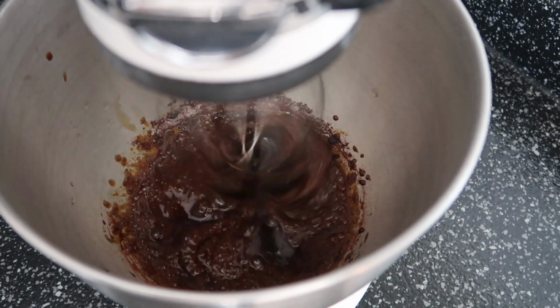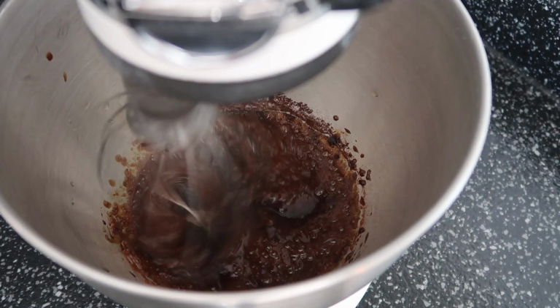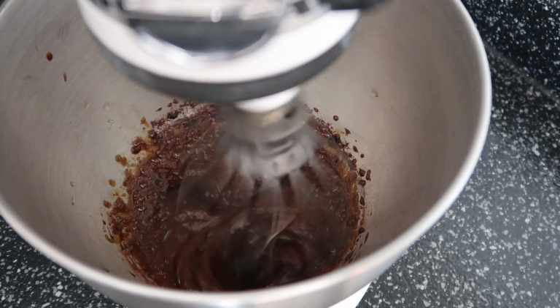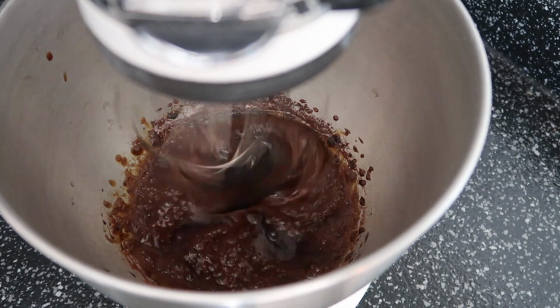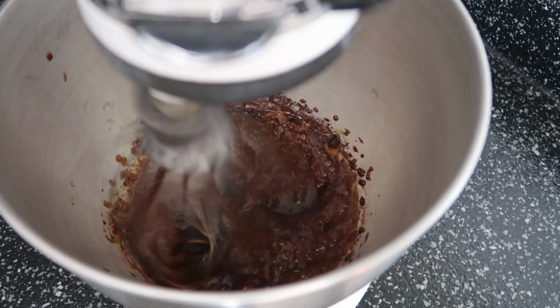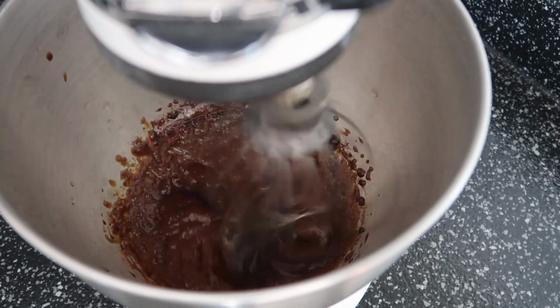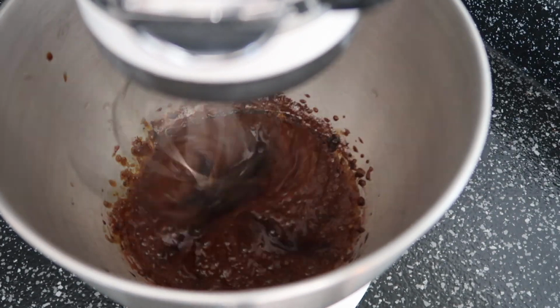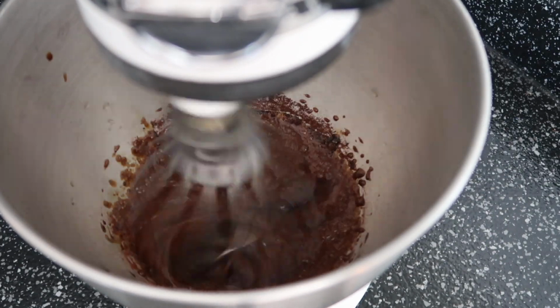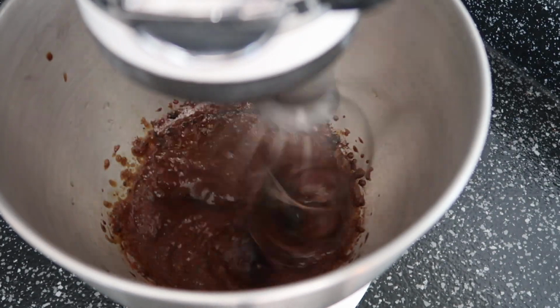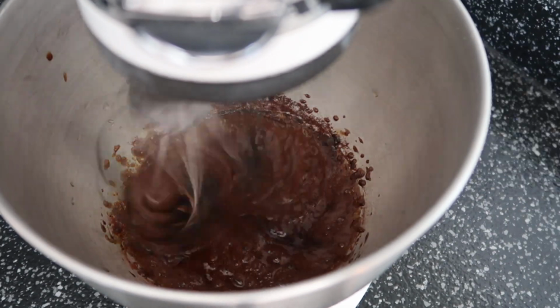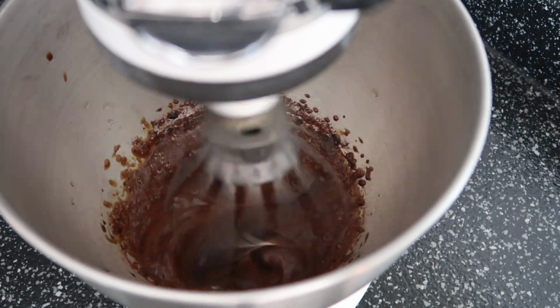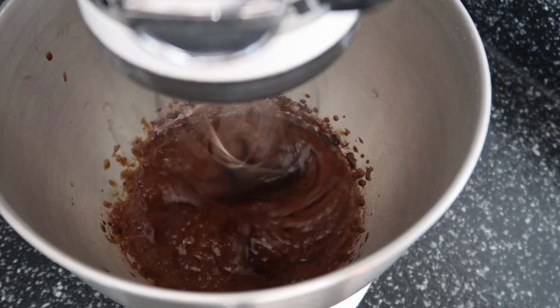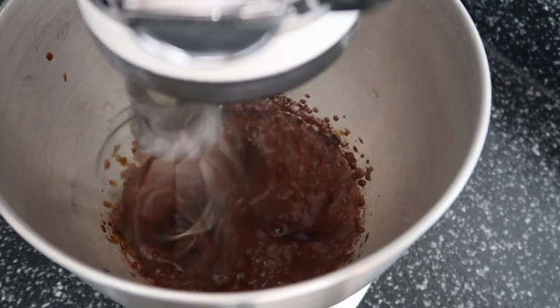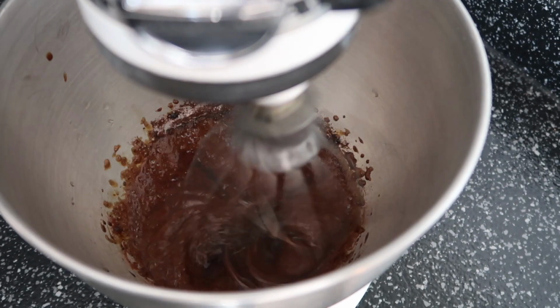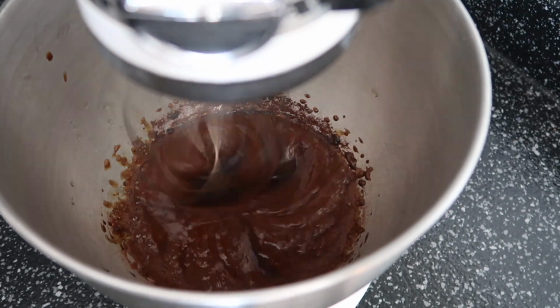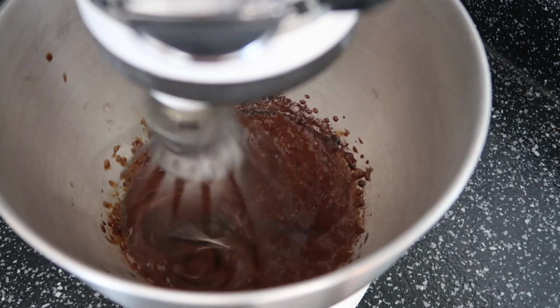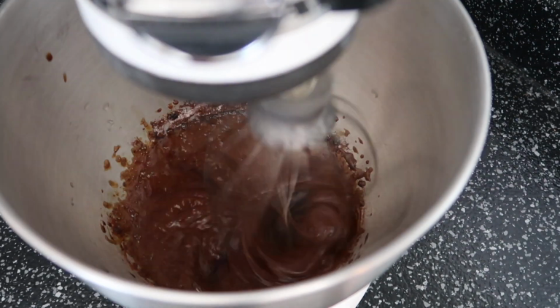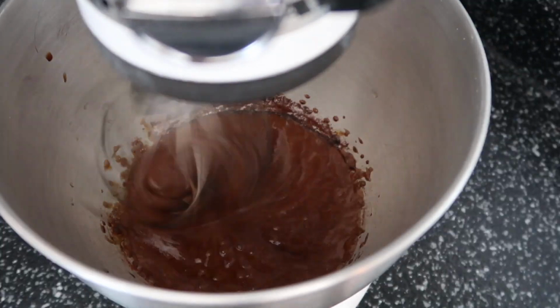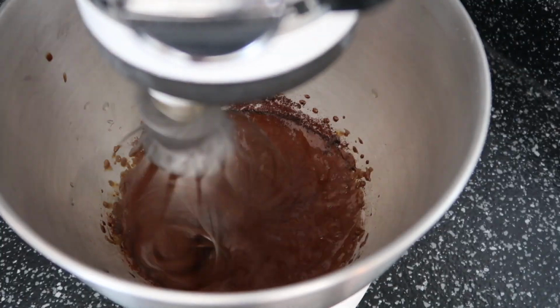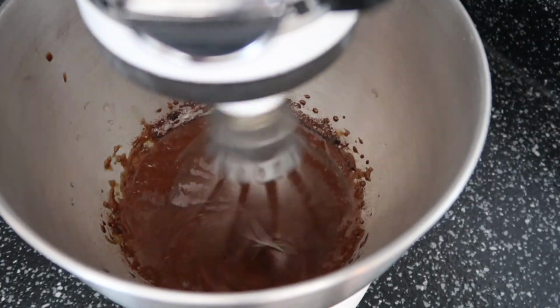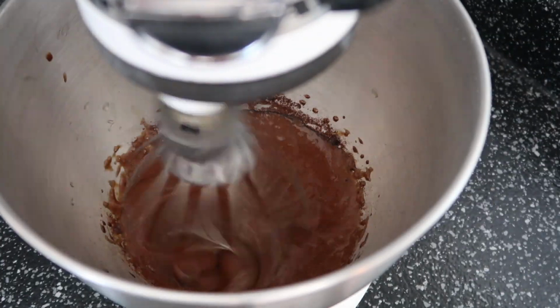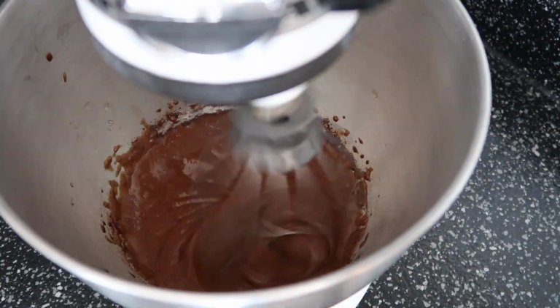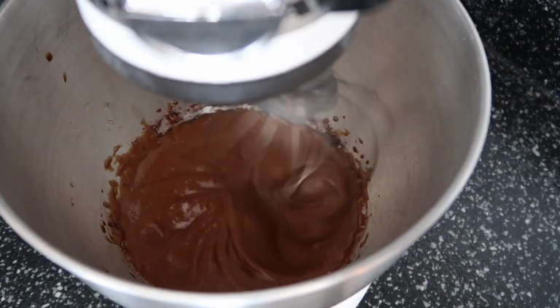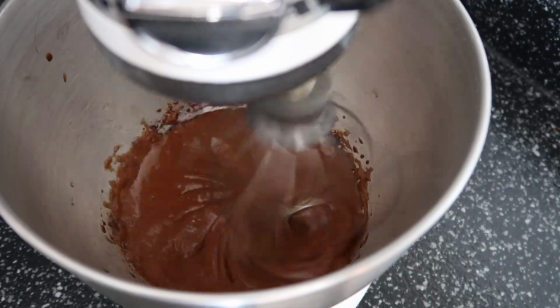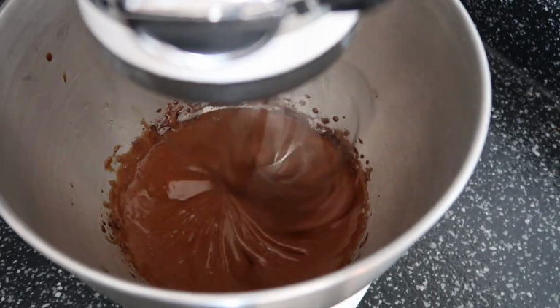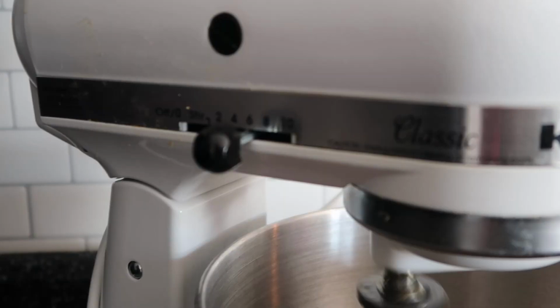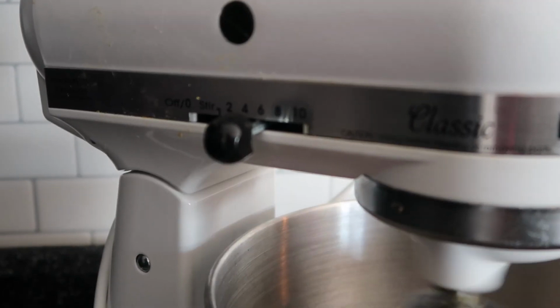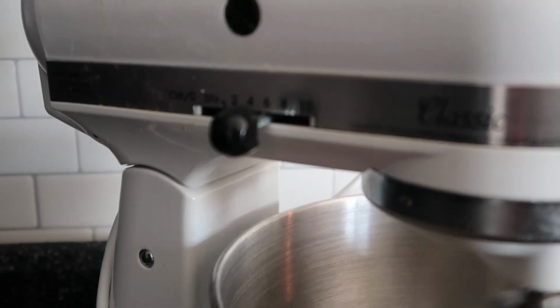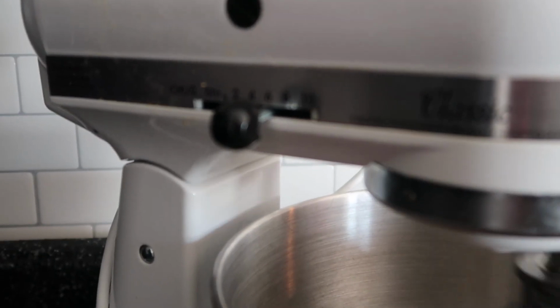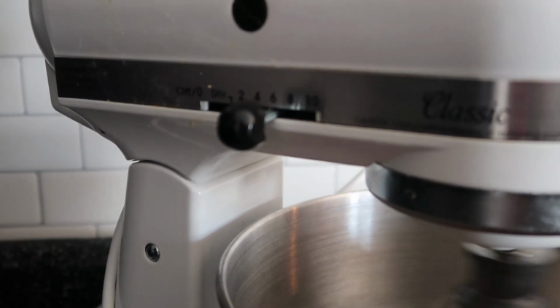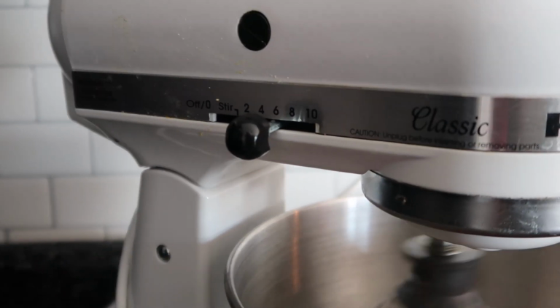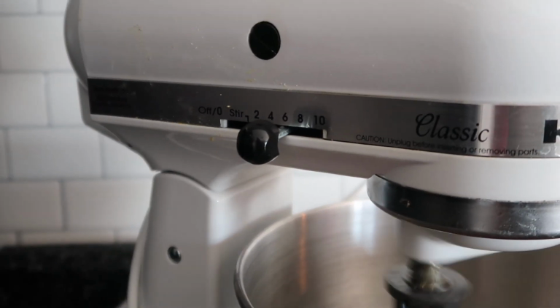It's going to take some time to see this actually transform. I have a KitchenAid, just the regular line — like the Artisan or whatever it's called — and it takes about seven minutes for this to build into a whipped cream. Here it is, it's on six.